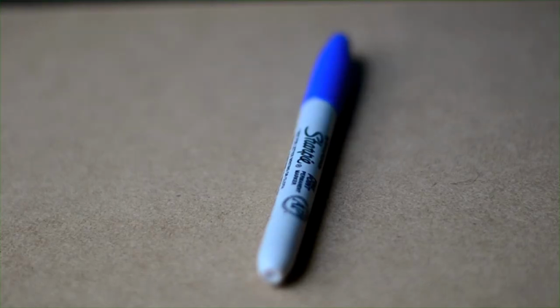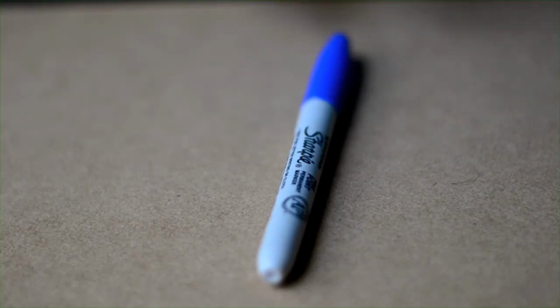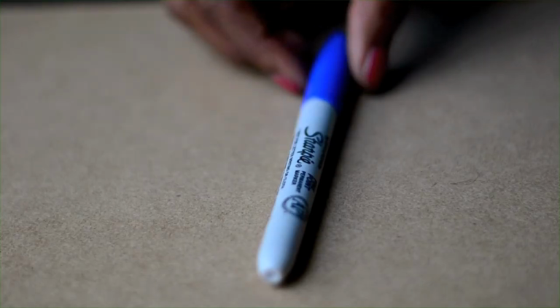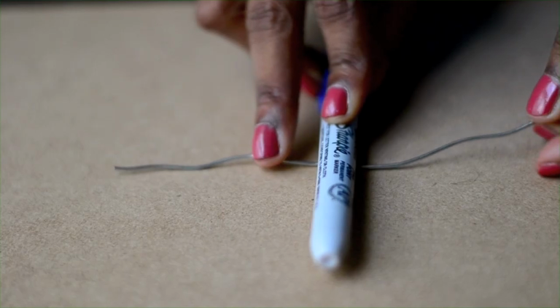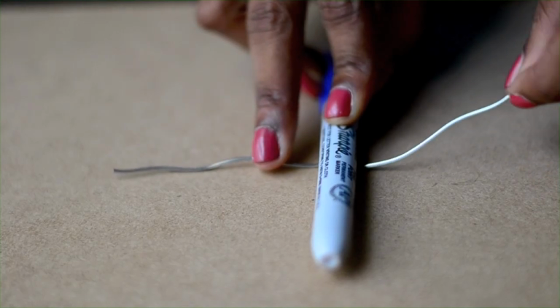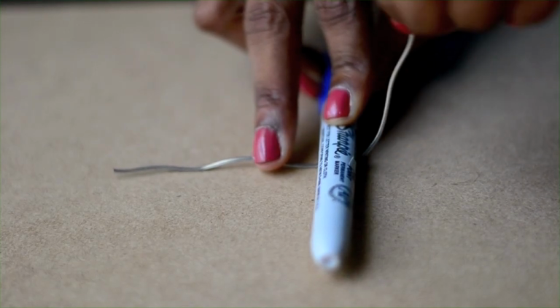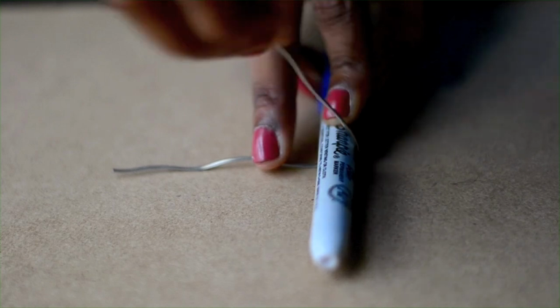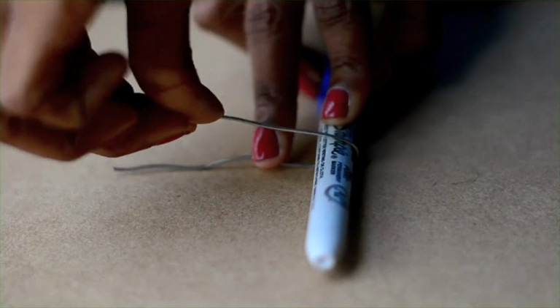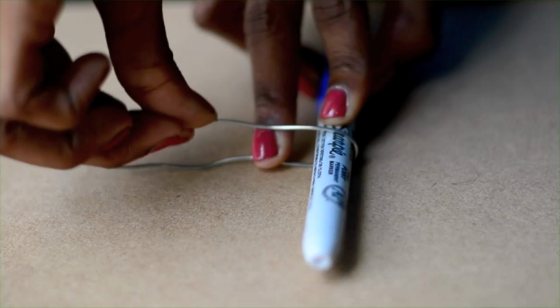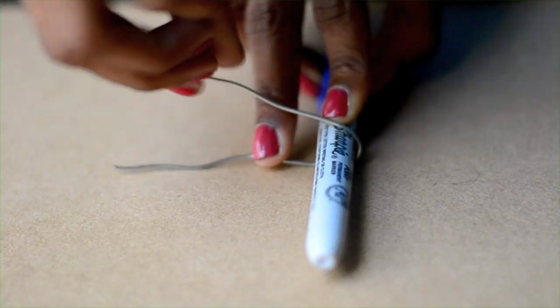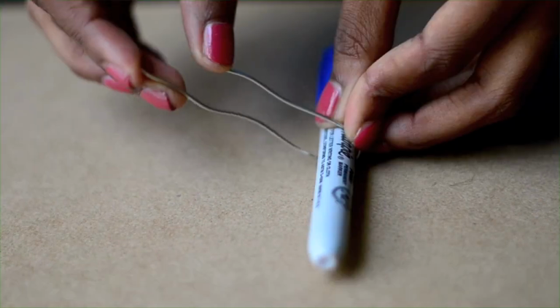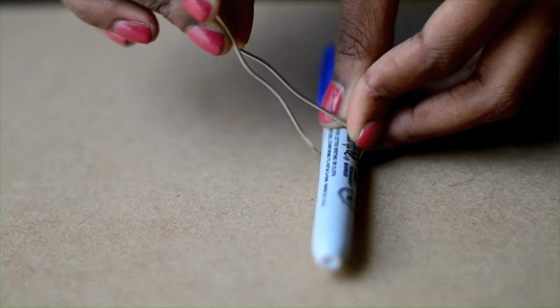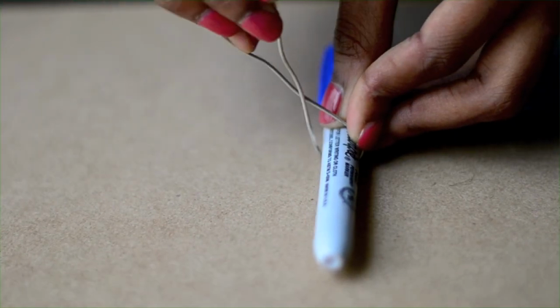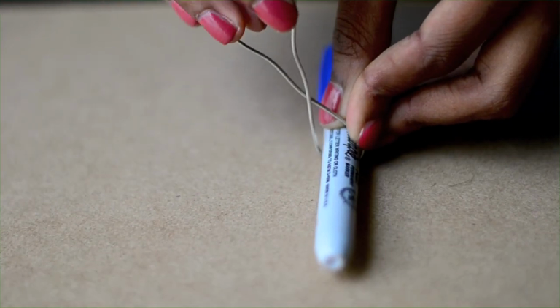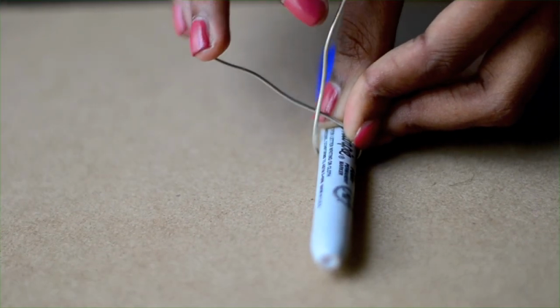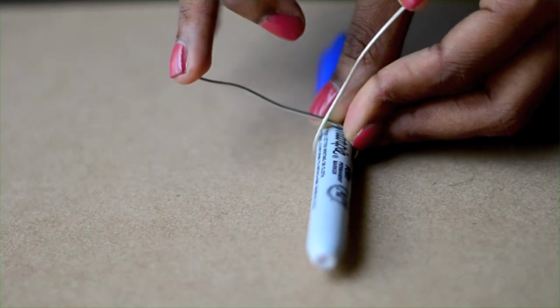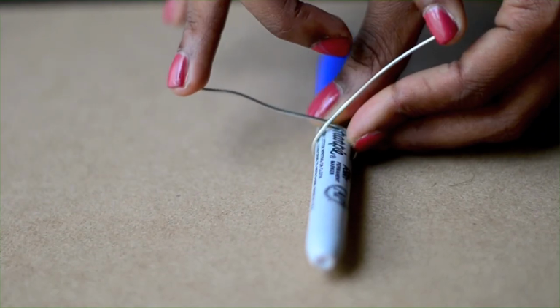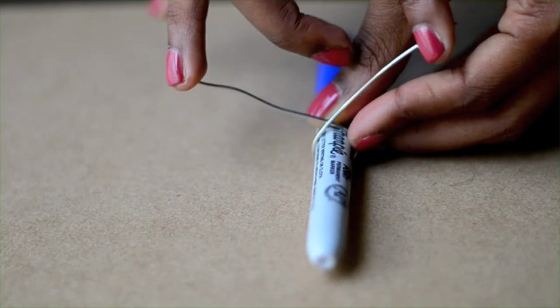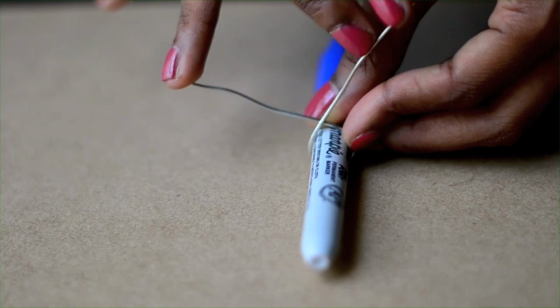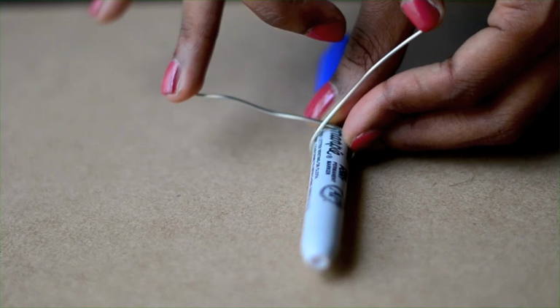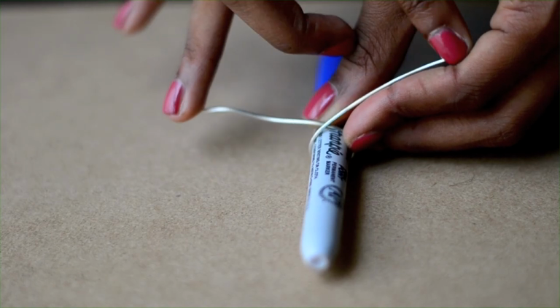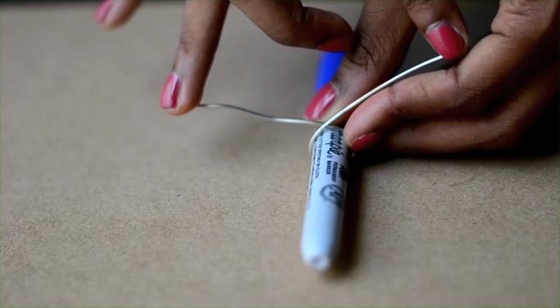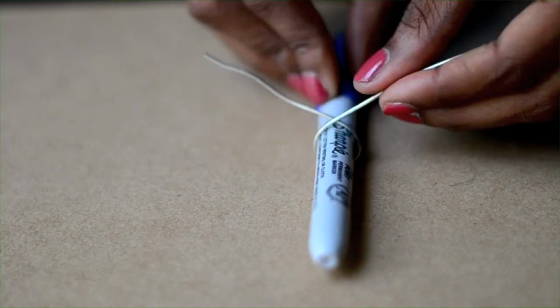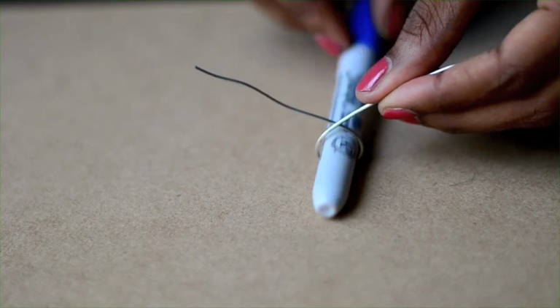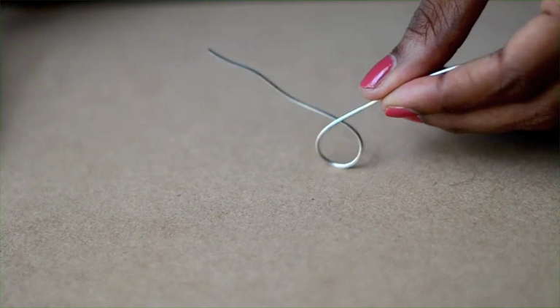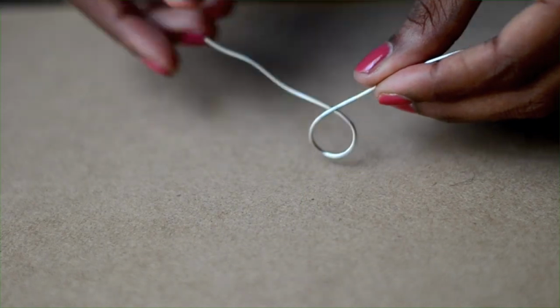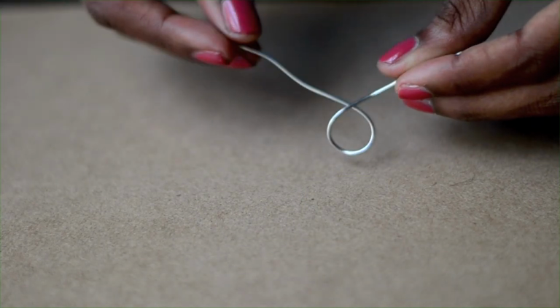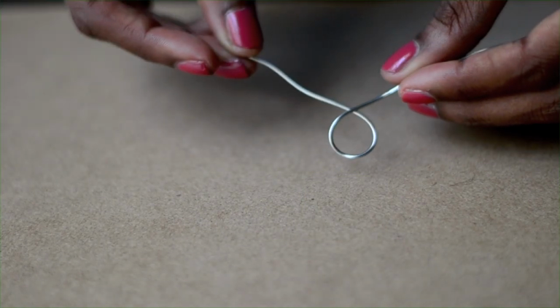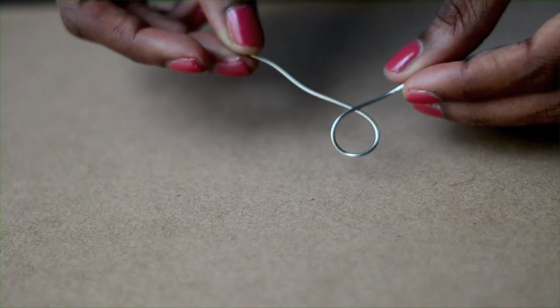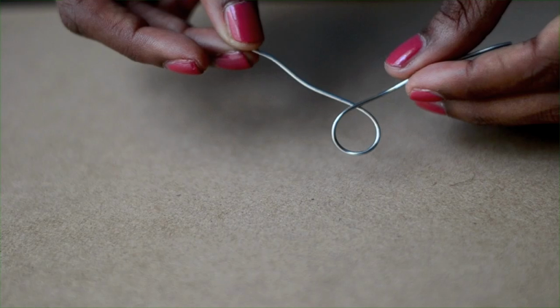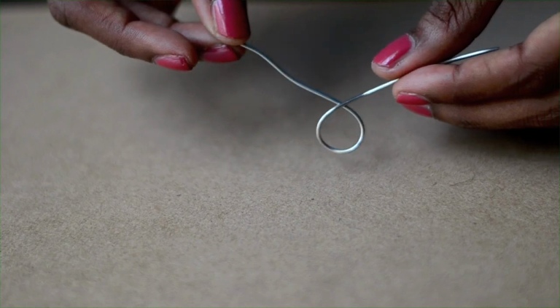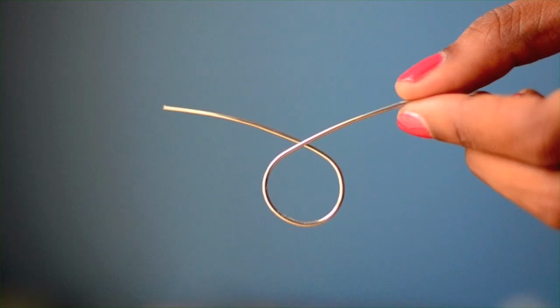Start by wrapping the wire around a marker to shape the ring like I'm doing here. Use a marker that is slightly bigger than your actual finger. You'll see why I do this later. You'll want a circular shape with the two ends crossed in an X.